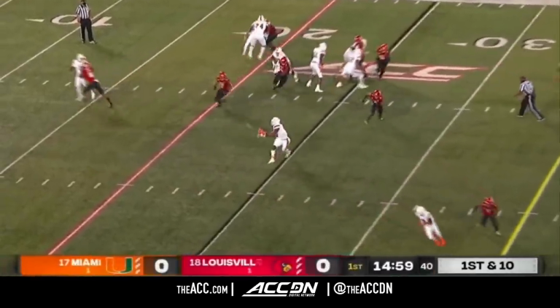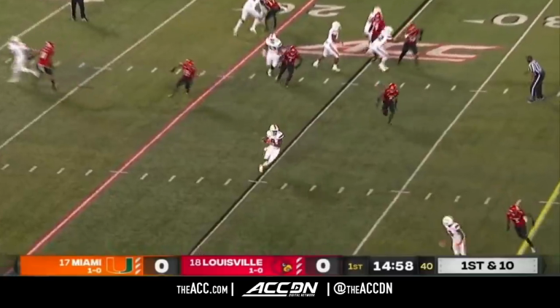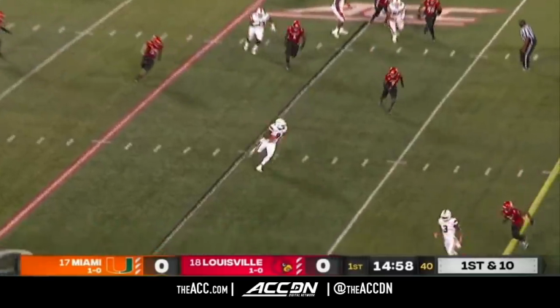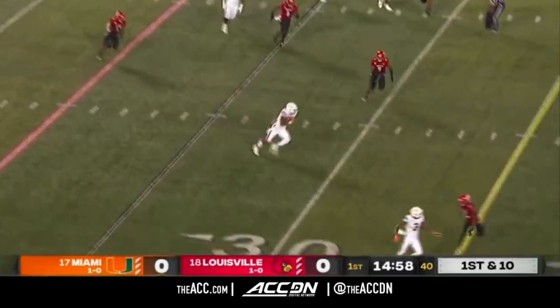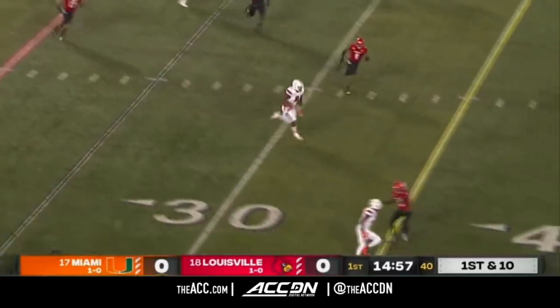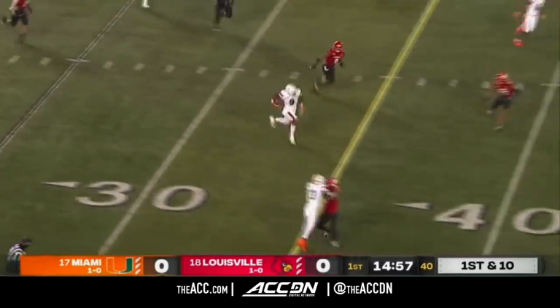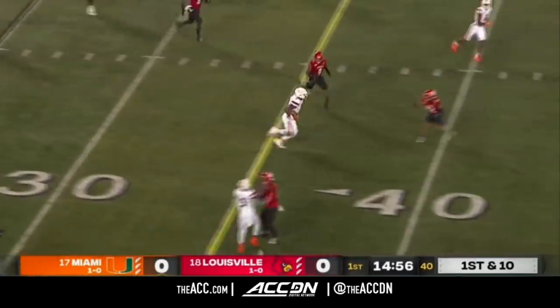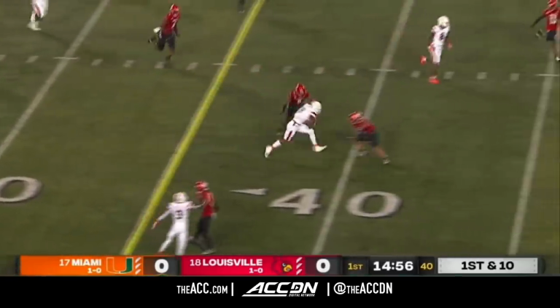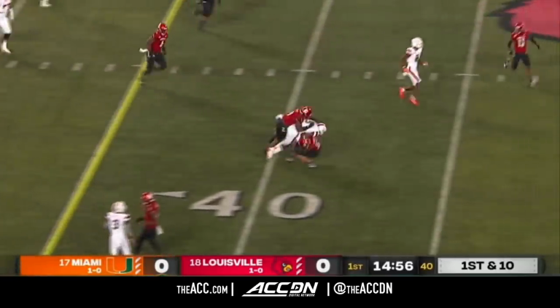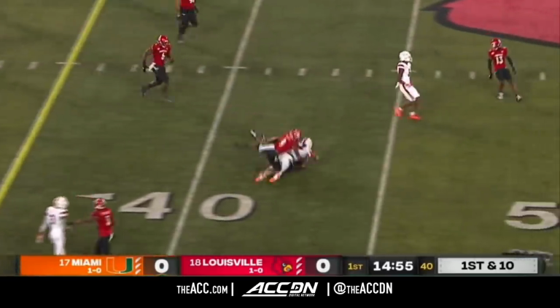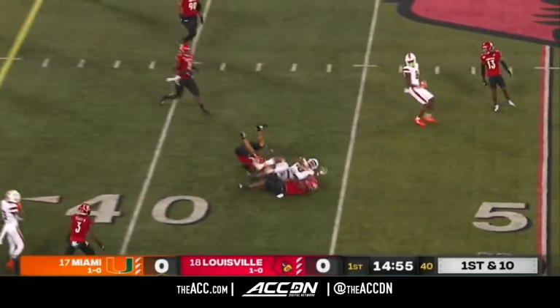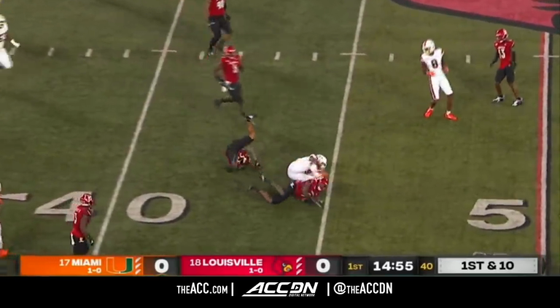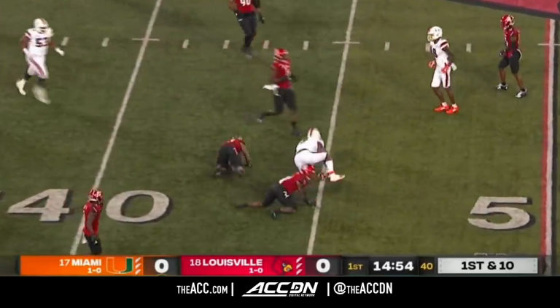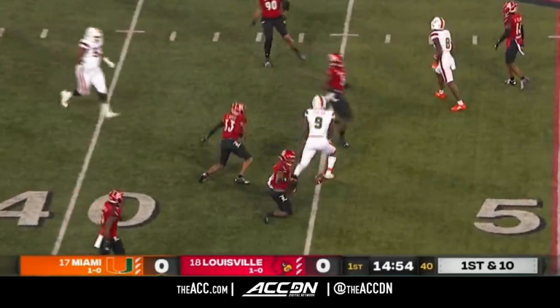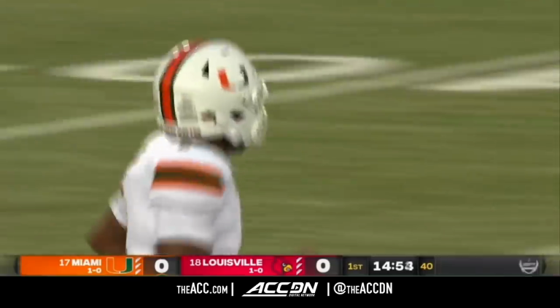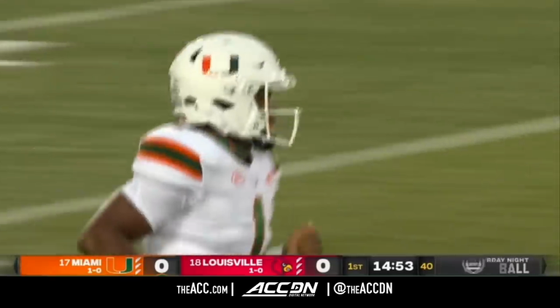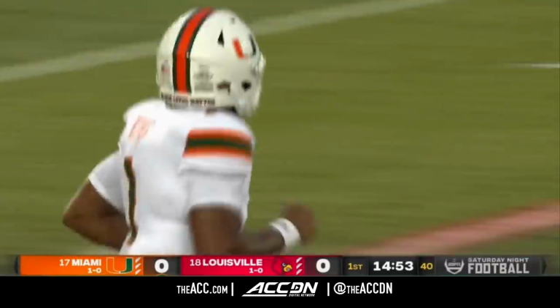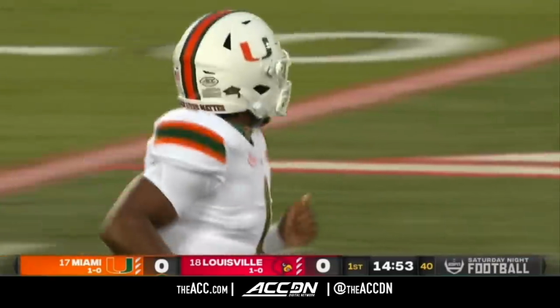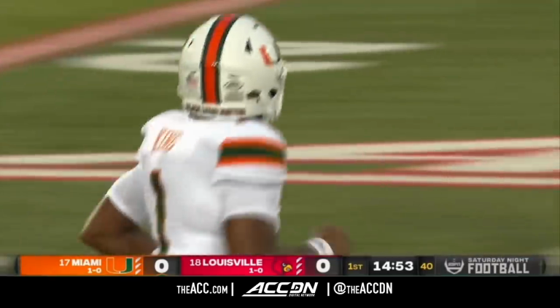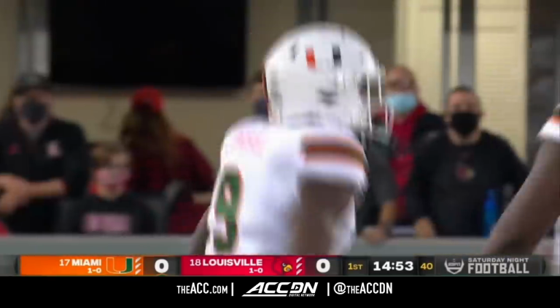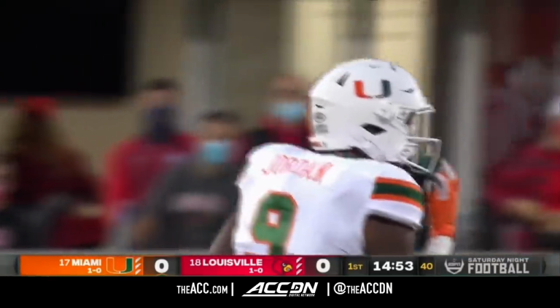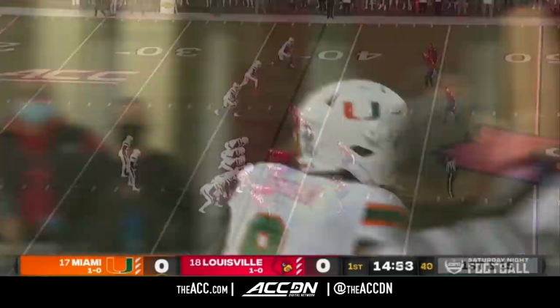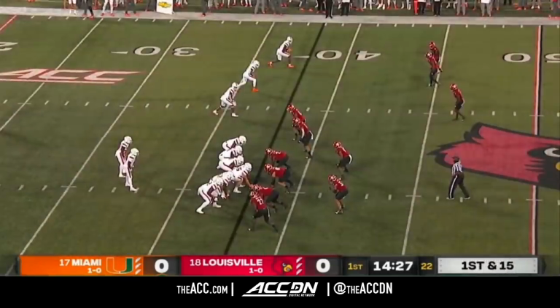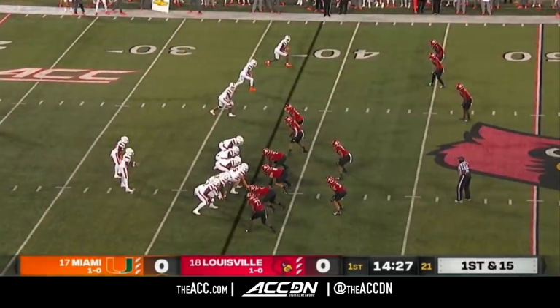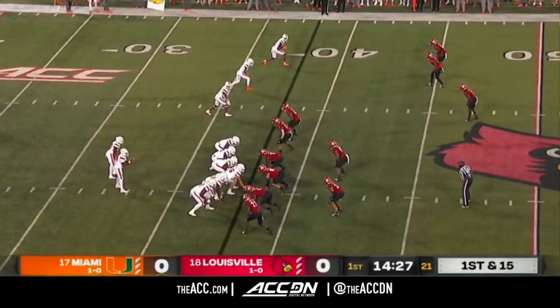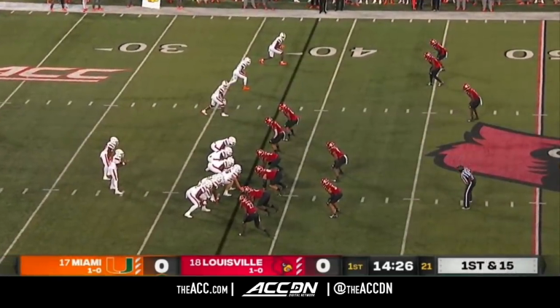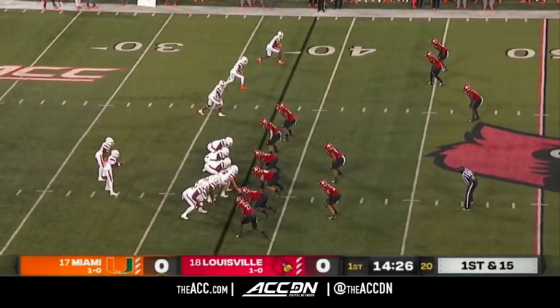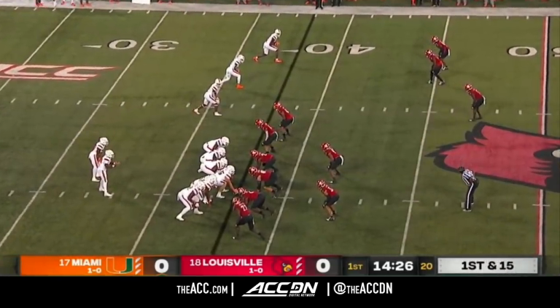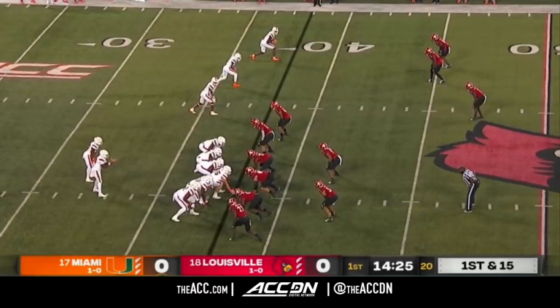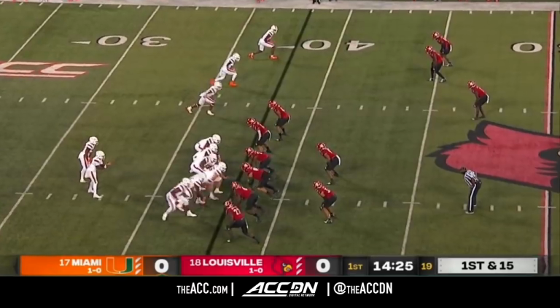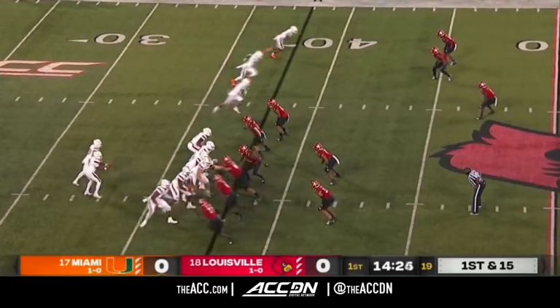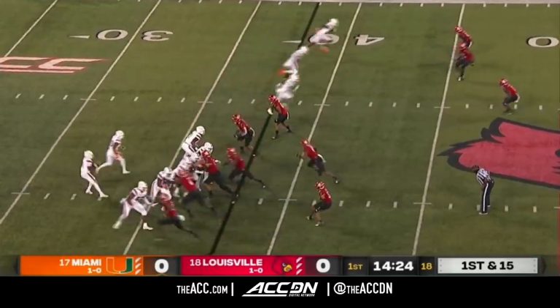Rolls and throws on first down, and there's his best weapon — tight end Brevin Jordan, the junior out of Las Vegas. And the Canes are up and running. The offensive line and pass protection, an area they really struggled last year.